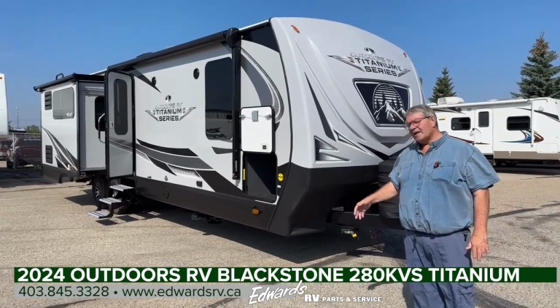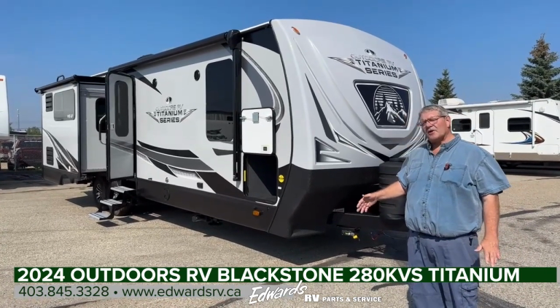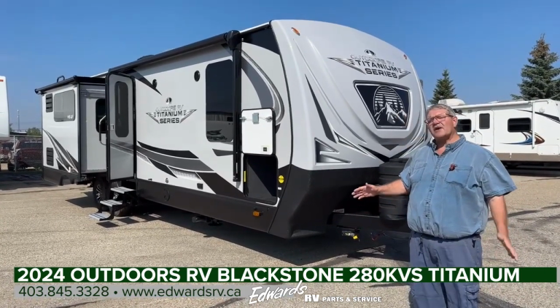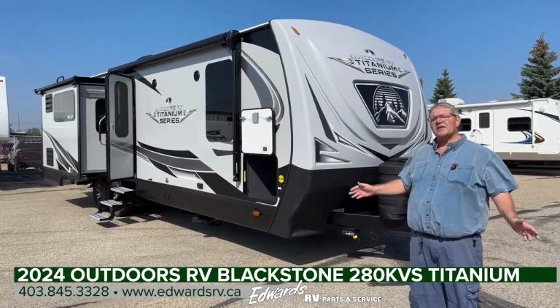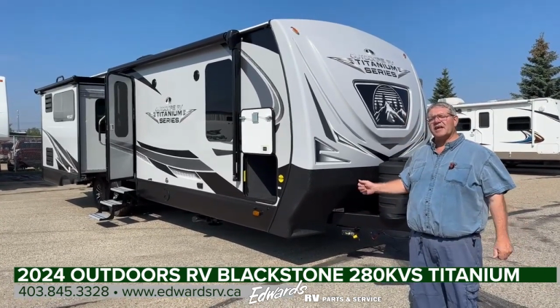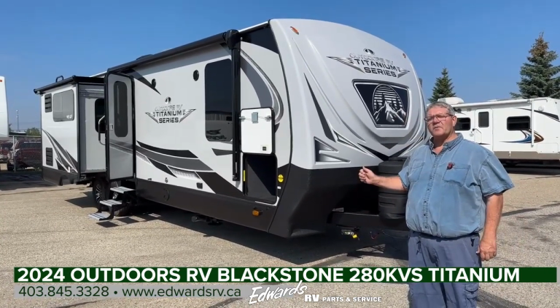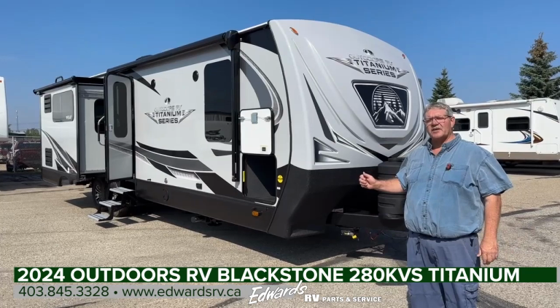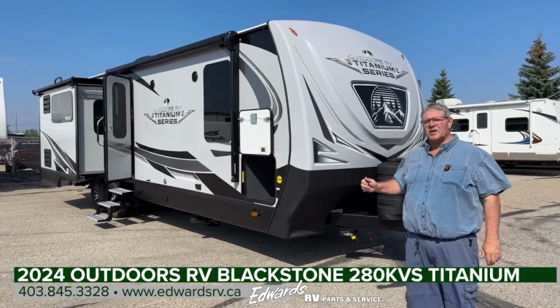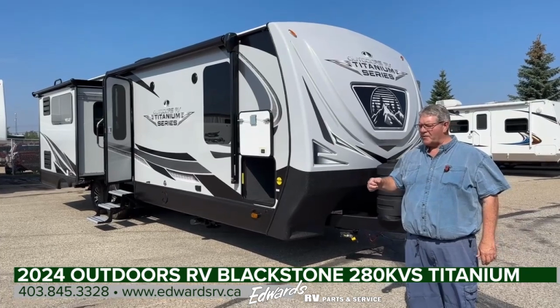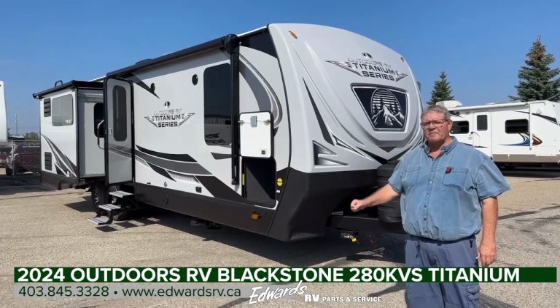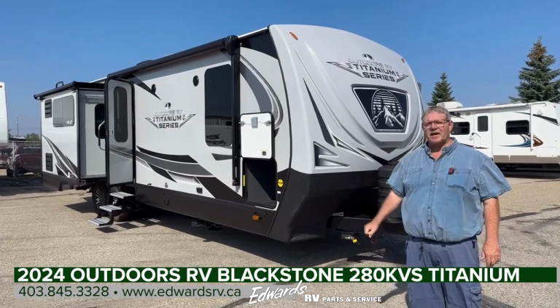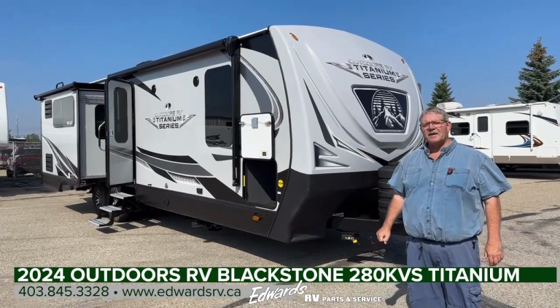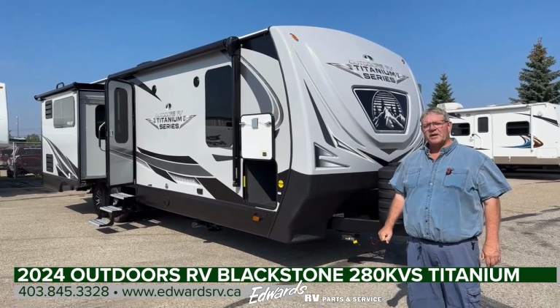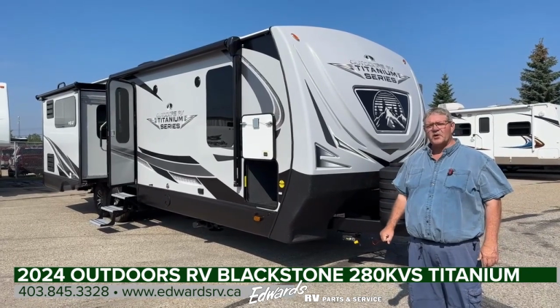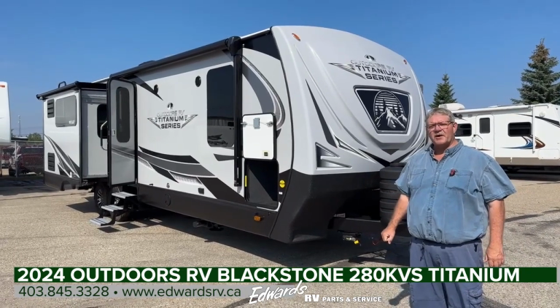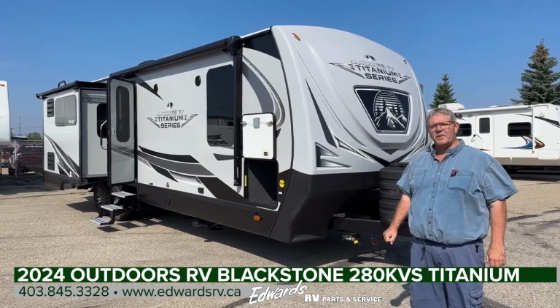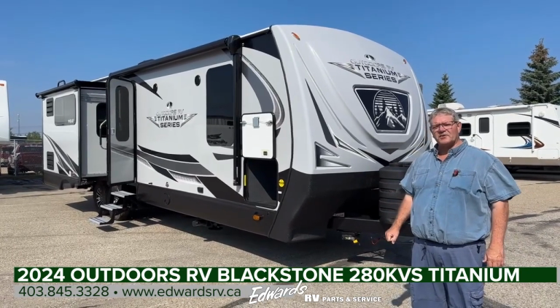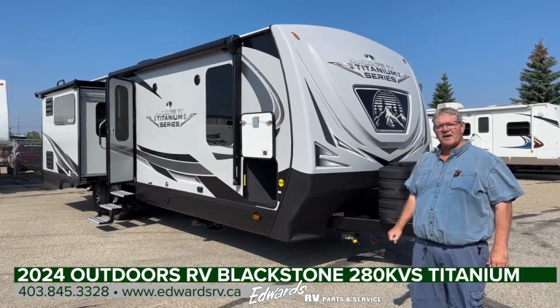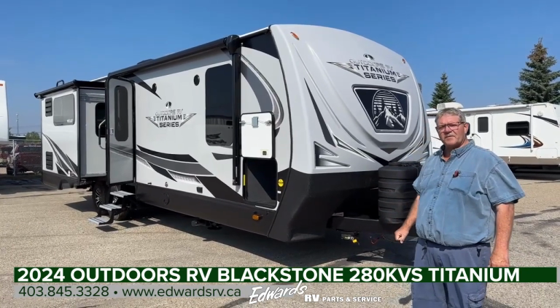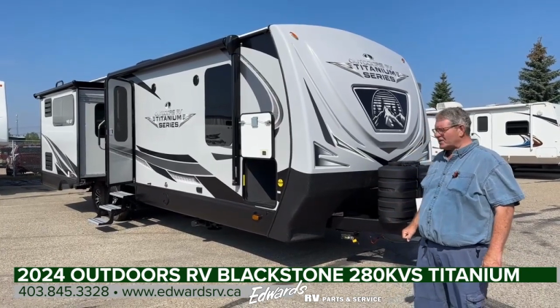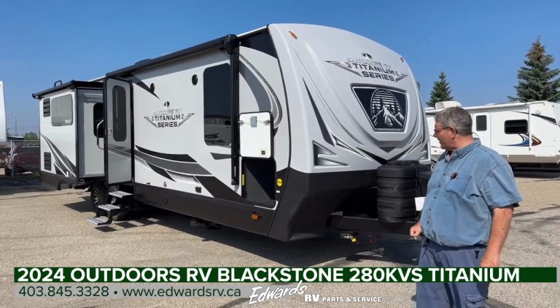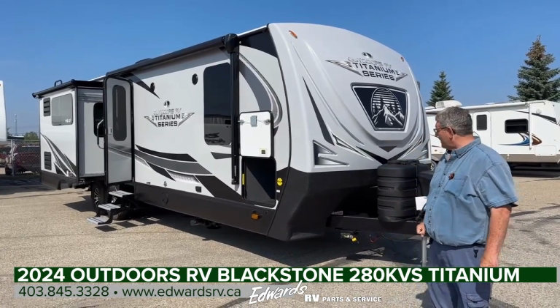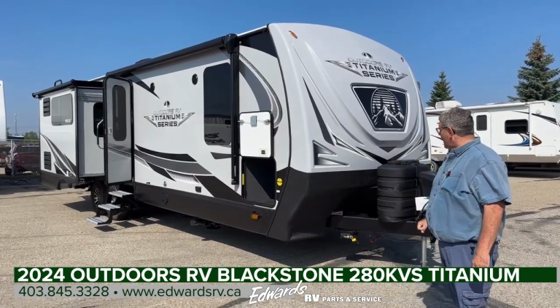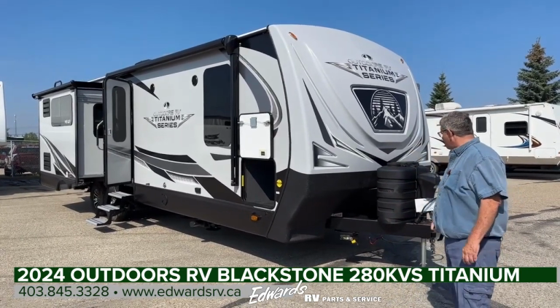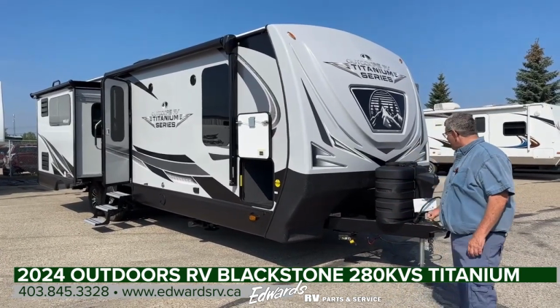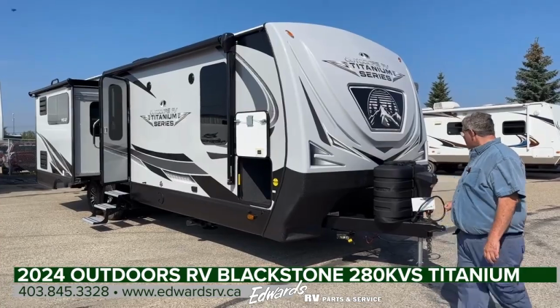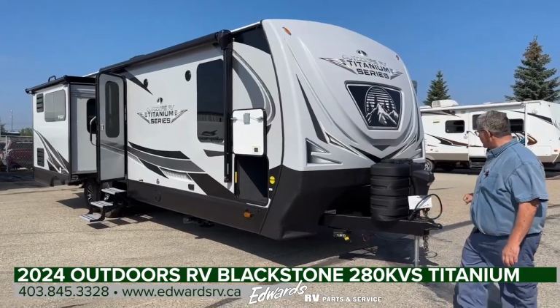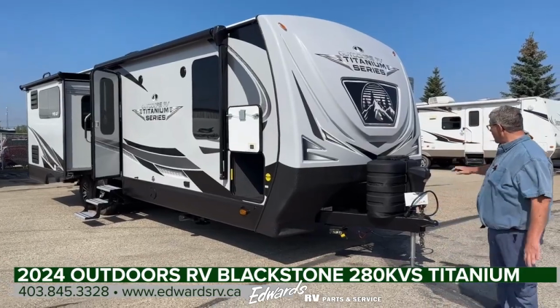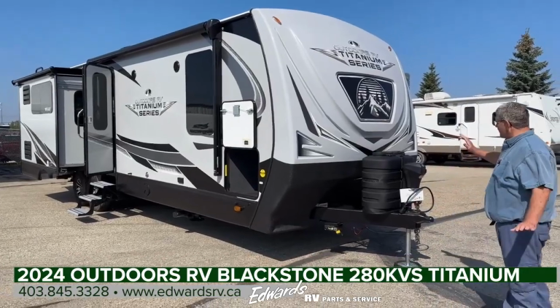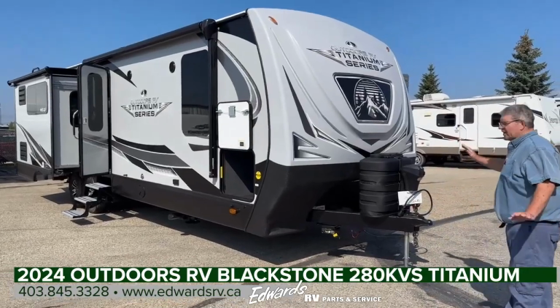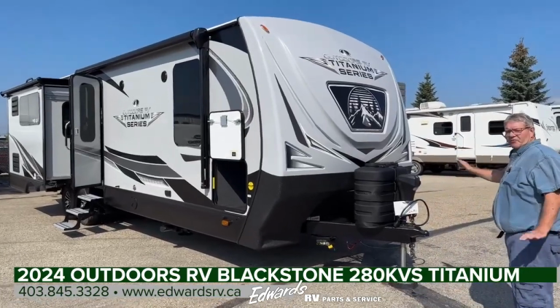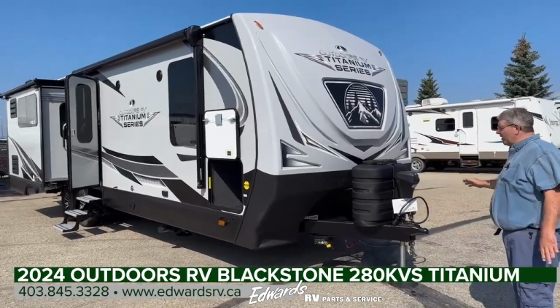If you're interested in getting into one of these units, I recommend you place your order right away so you'll have one for next year. So we're going to start at the front of the trailer.